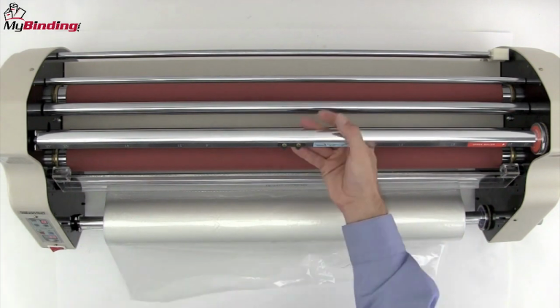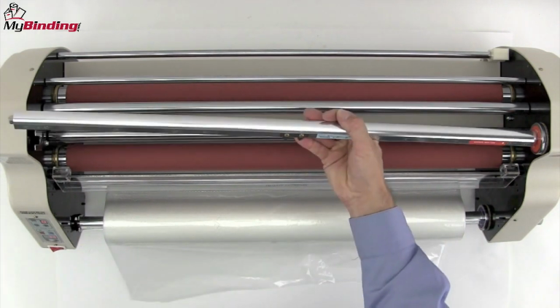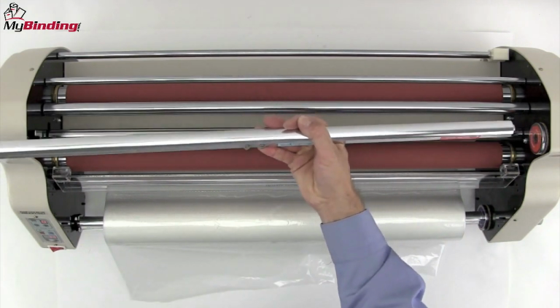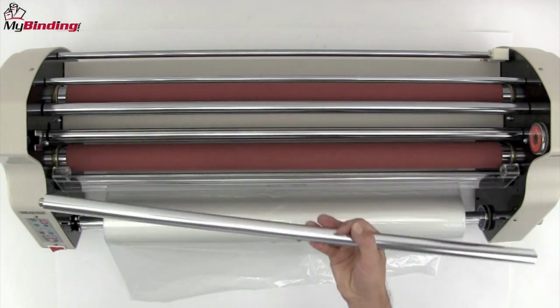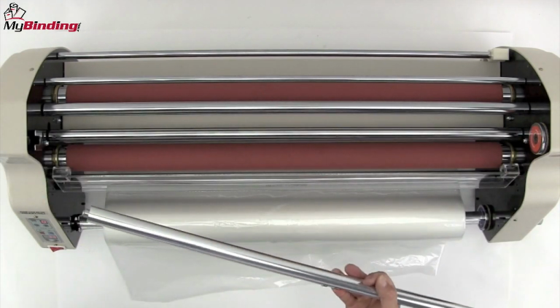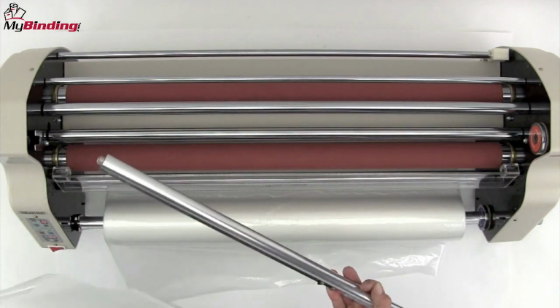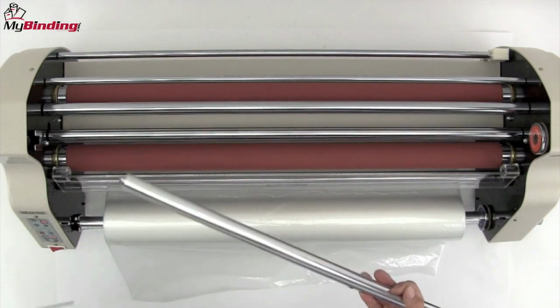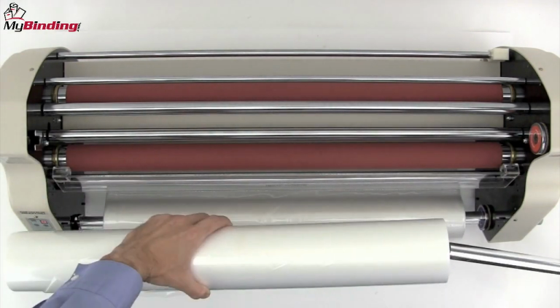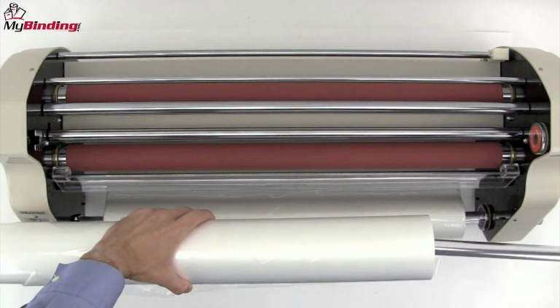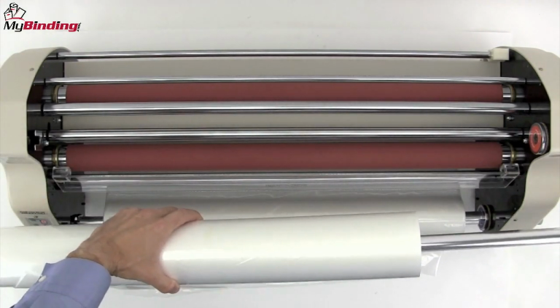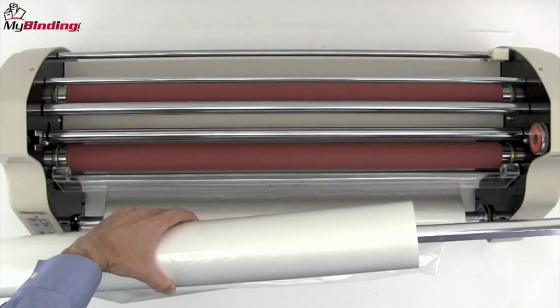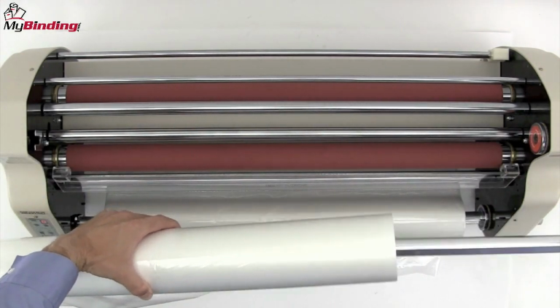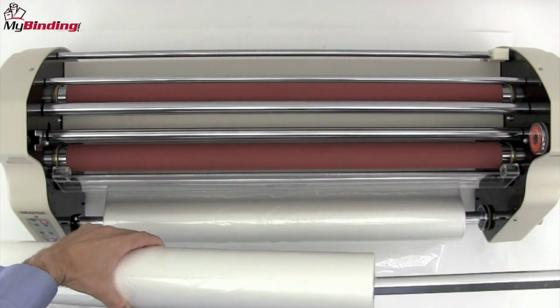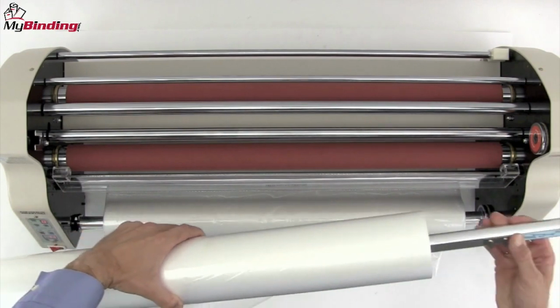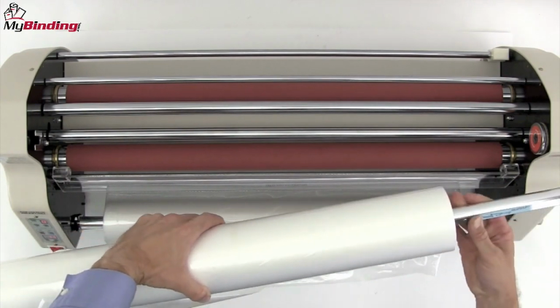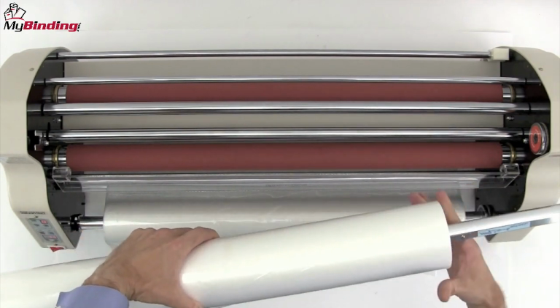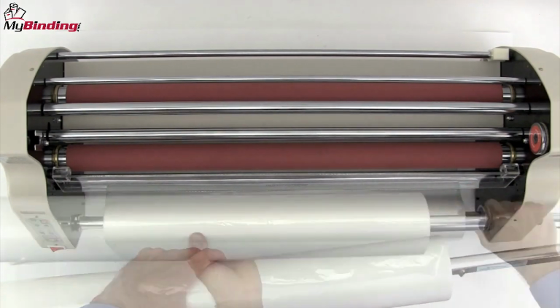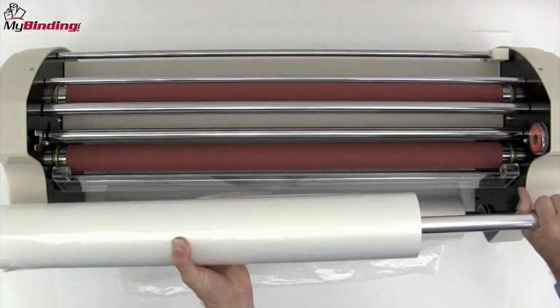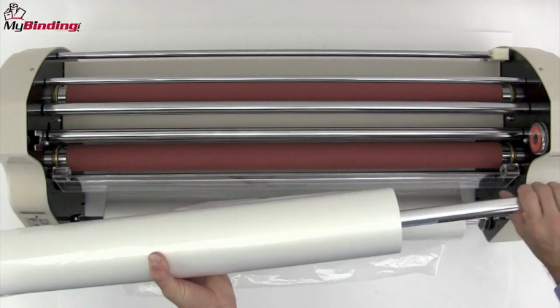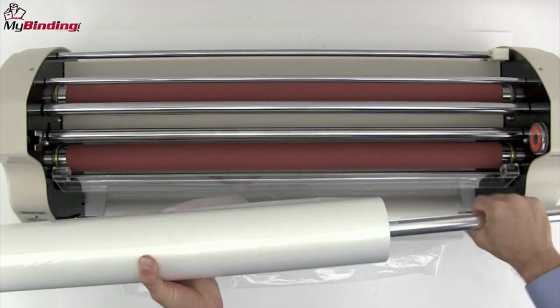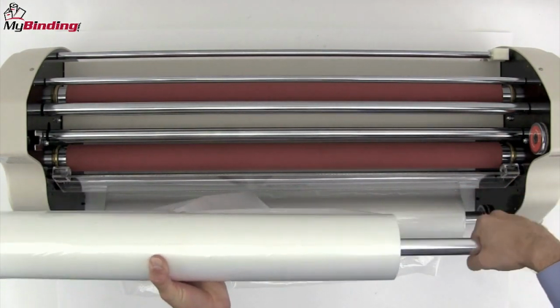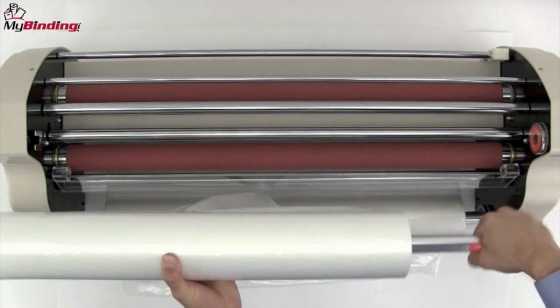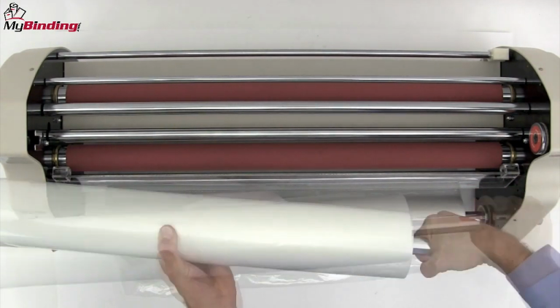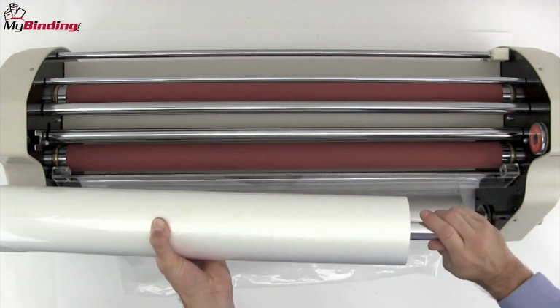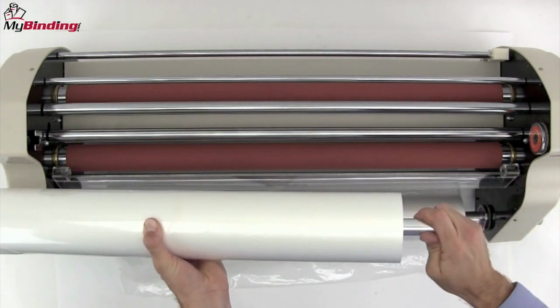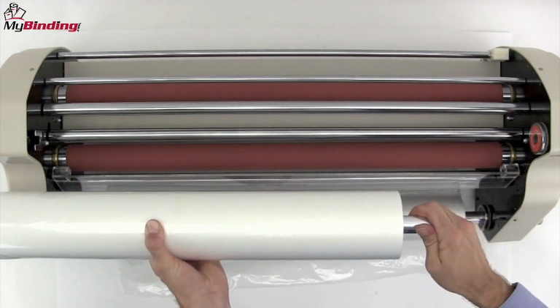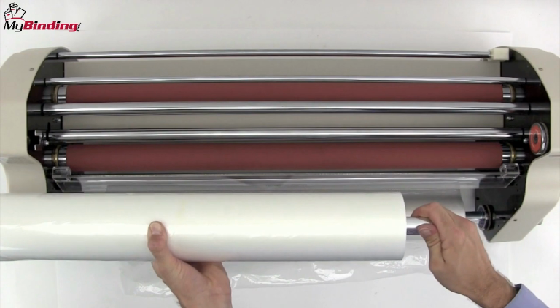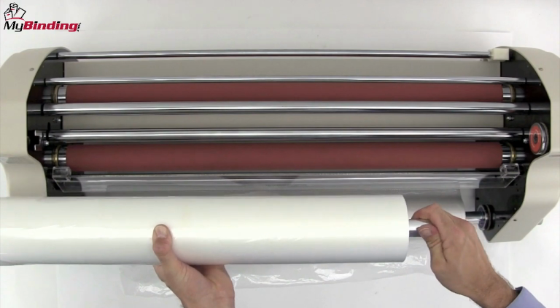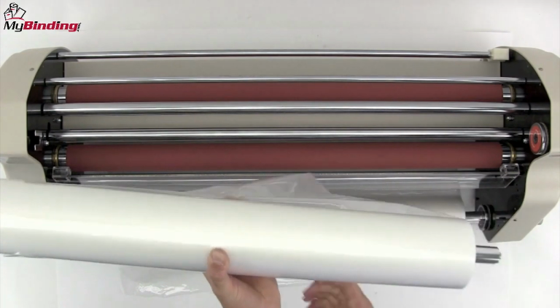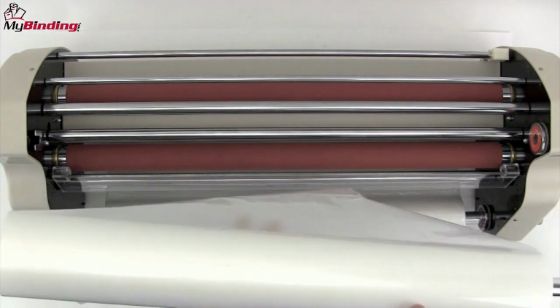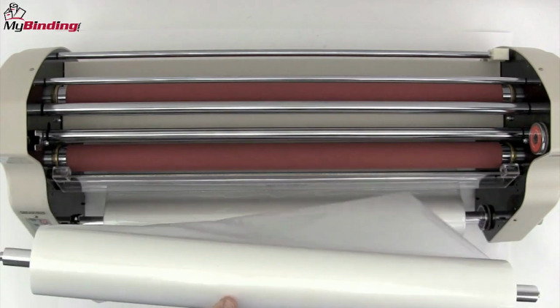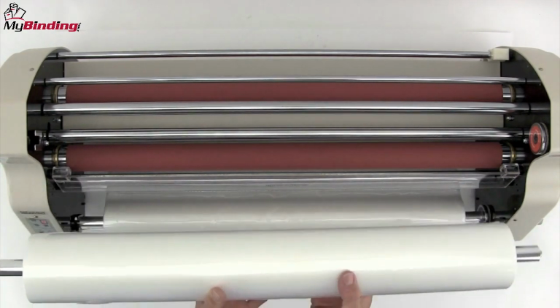Now remove the top bar and we'll do a very similar thing with that one. Load it onto the film roll with a clockwise twisting until you get to your mark. Place it back up and into its holder, the right side first and then the left.